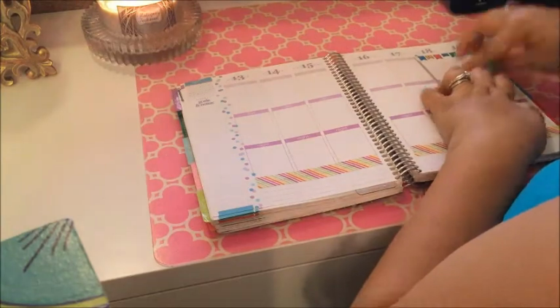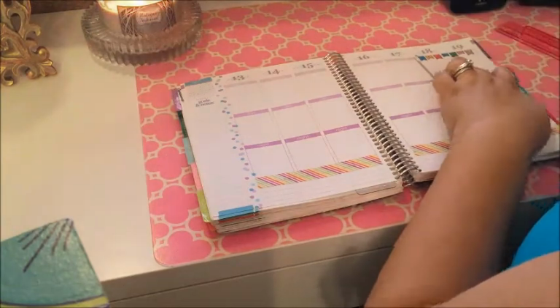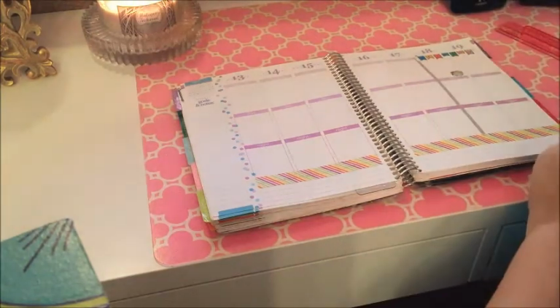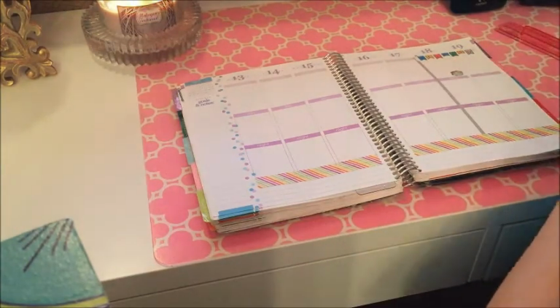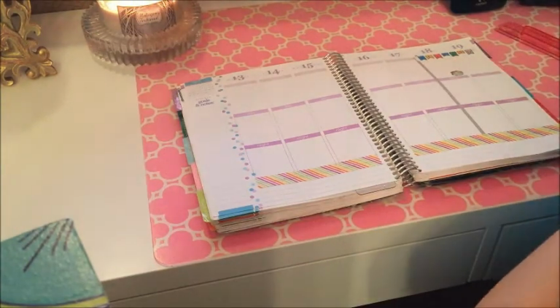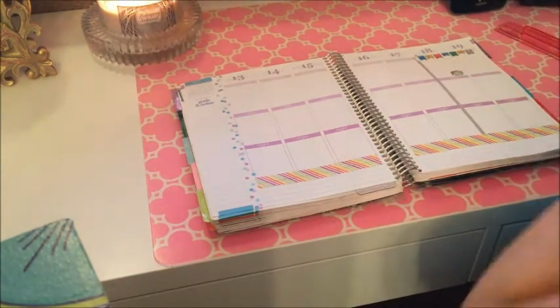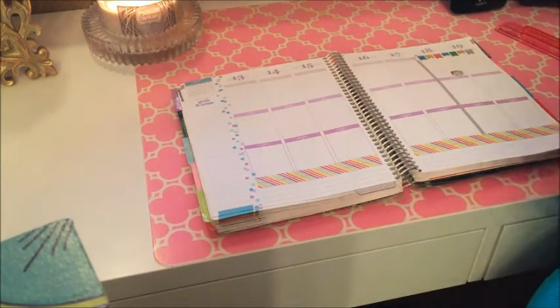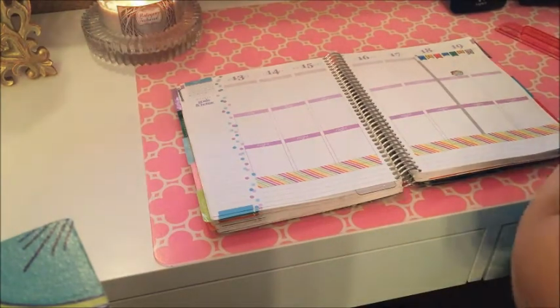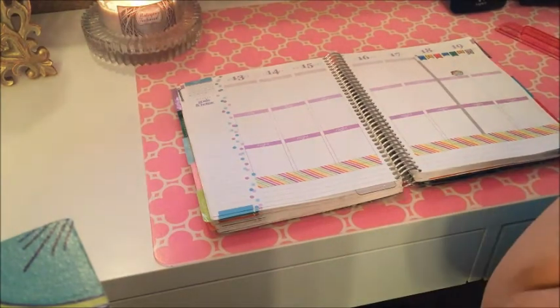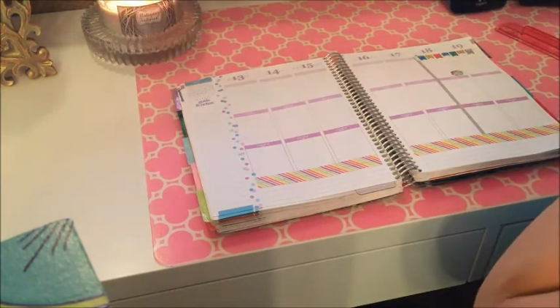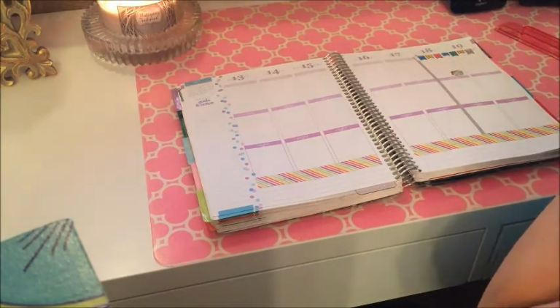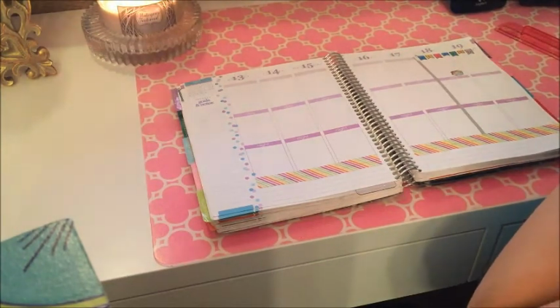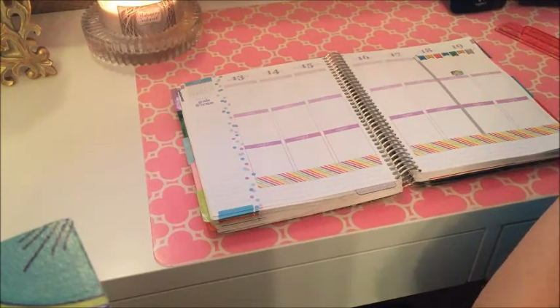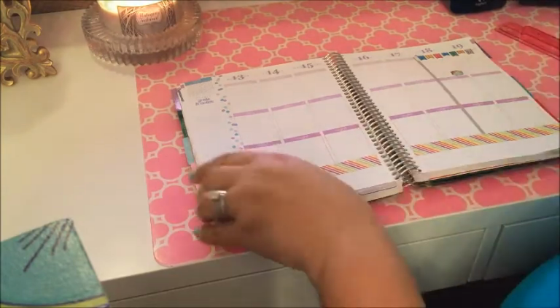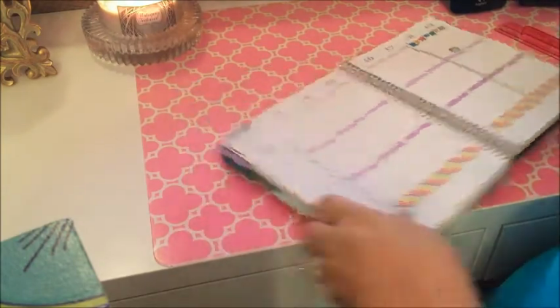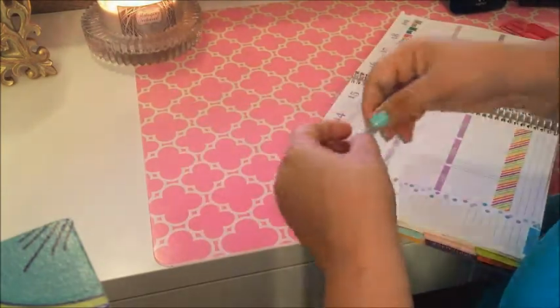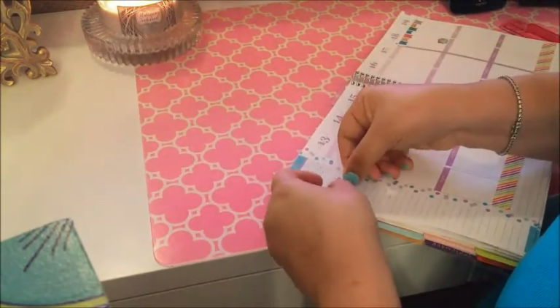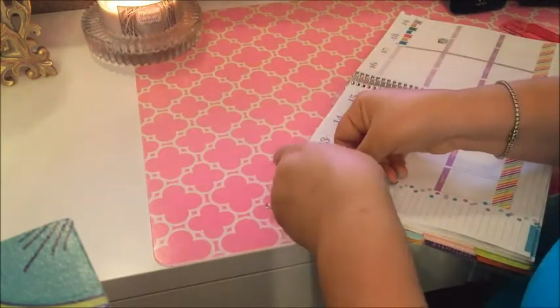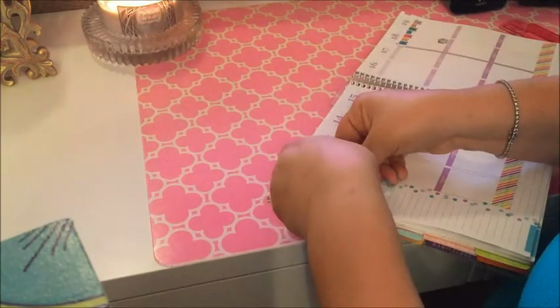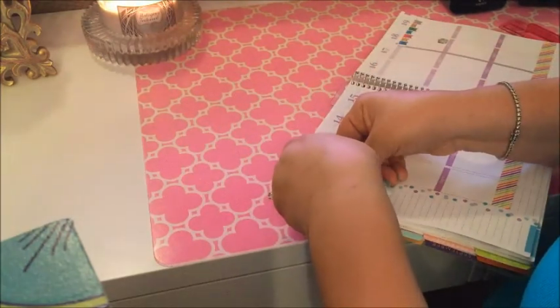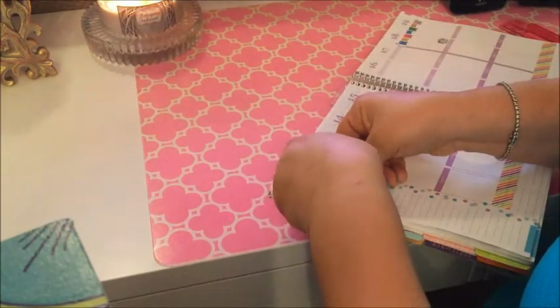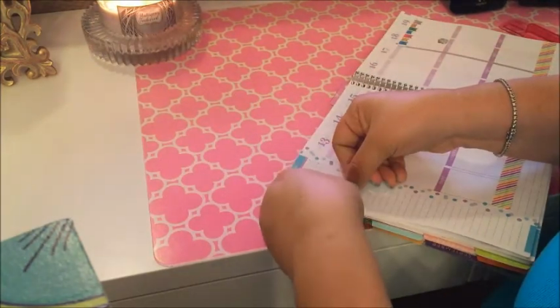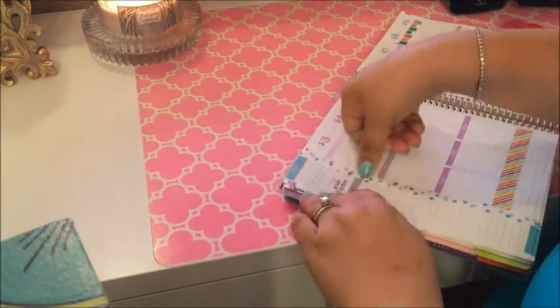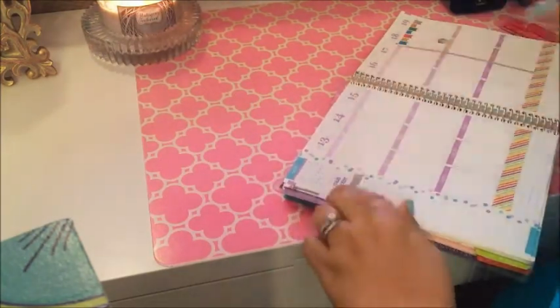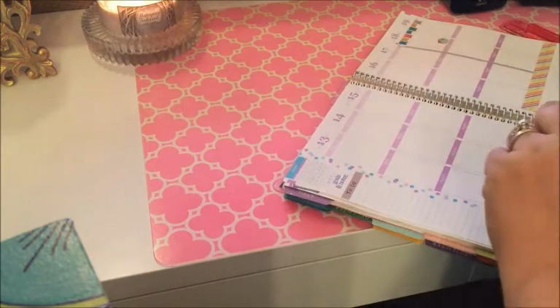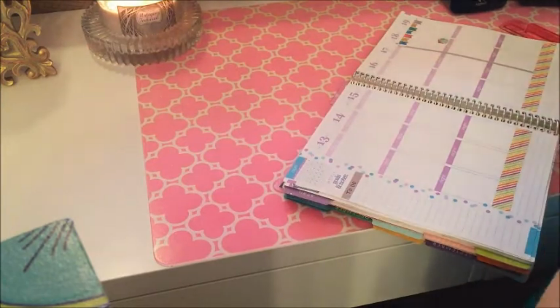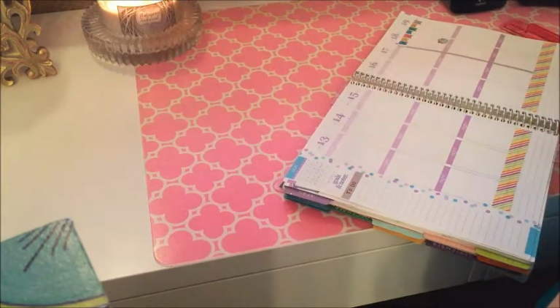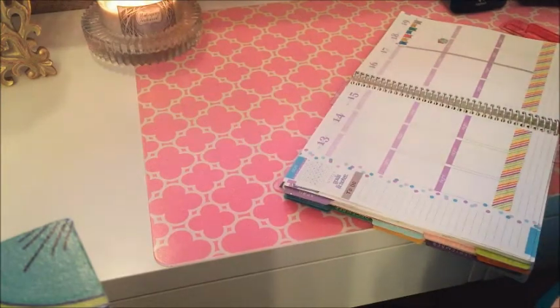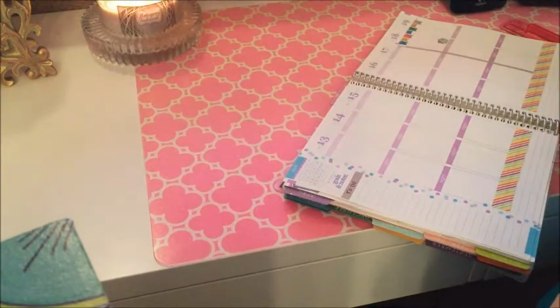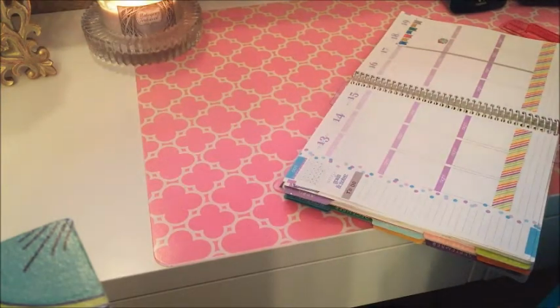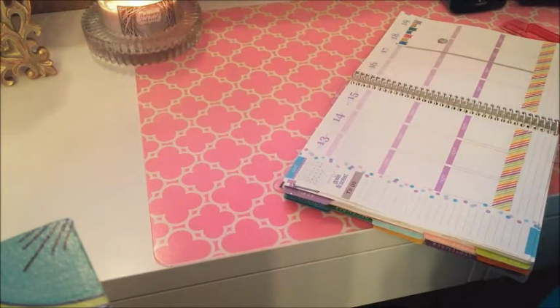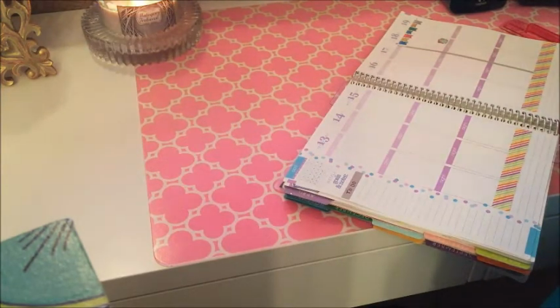I am putting down a laundry sticker on Saturday because I try to always do our laundry on Saturday. And as always, I am putting in the goals and notes section: to-do, to-pay, and to-plan.